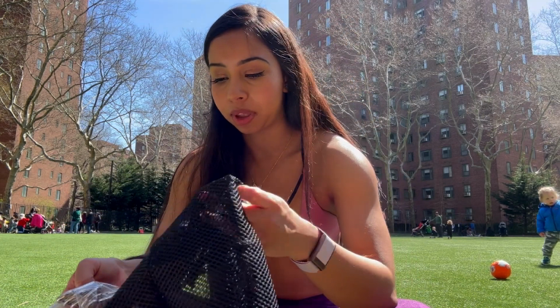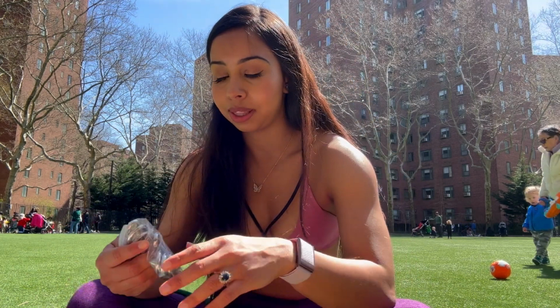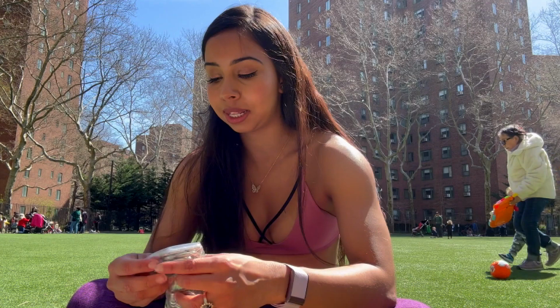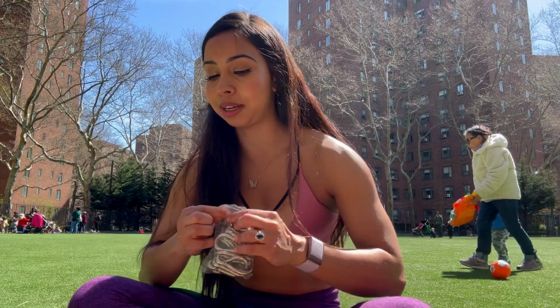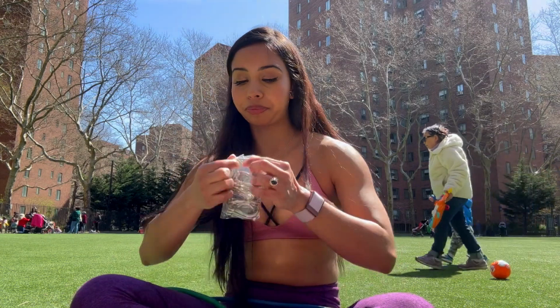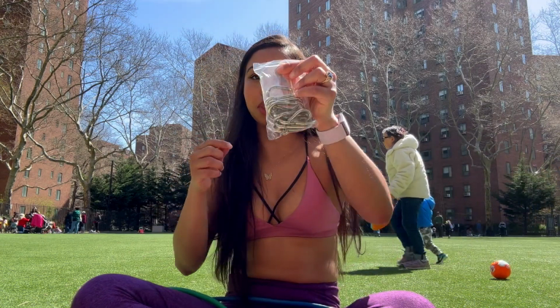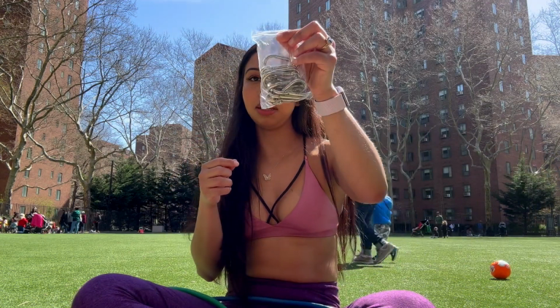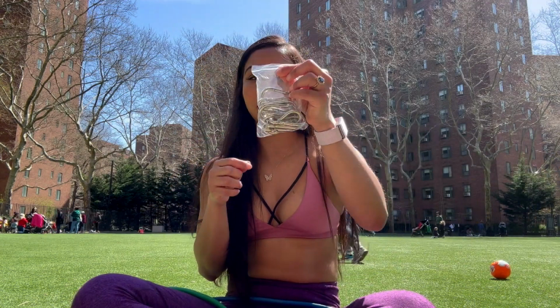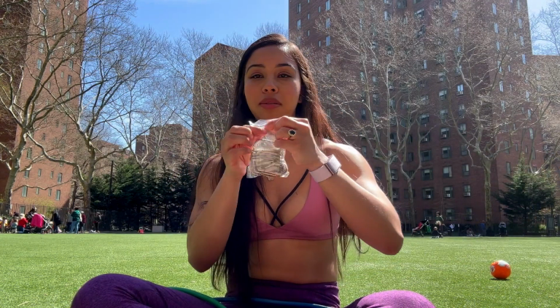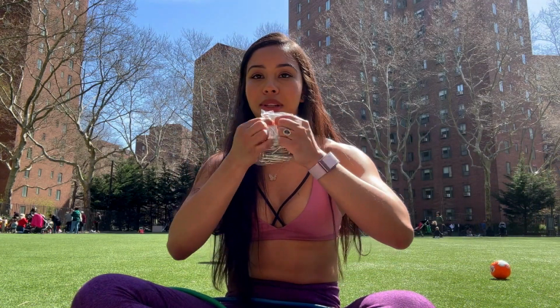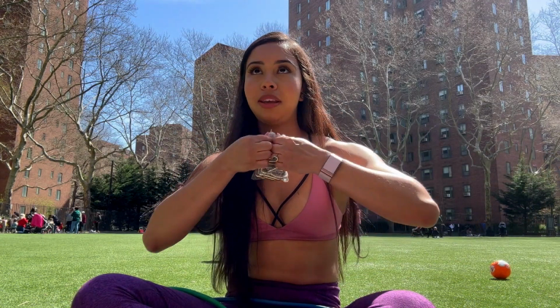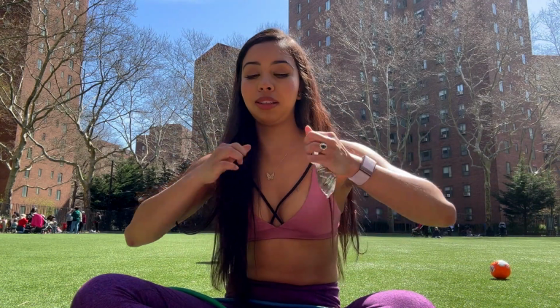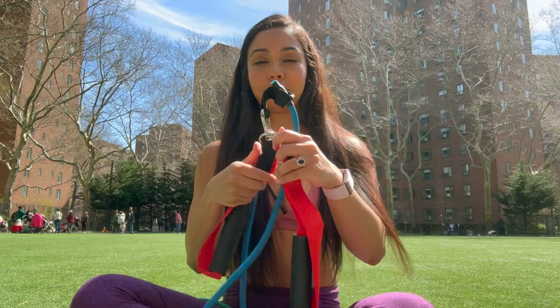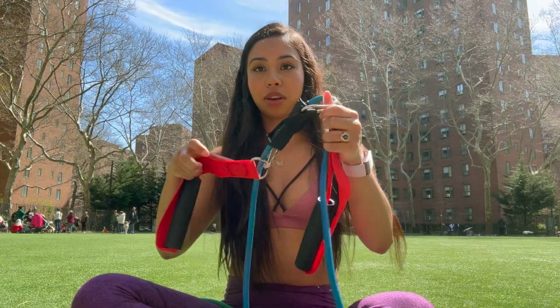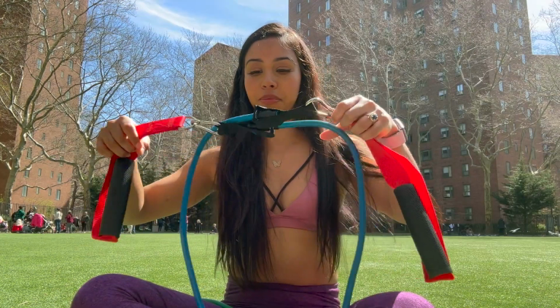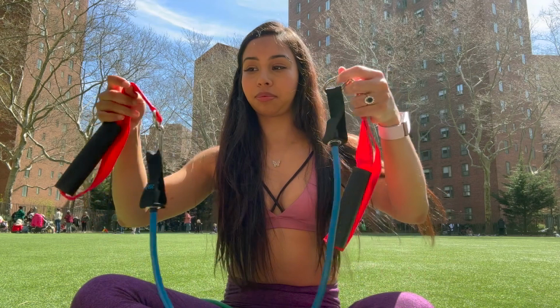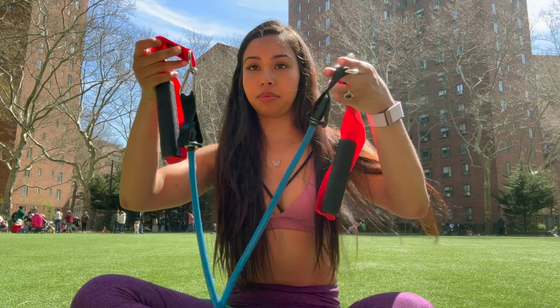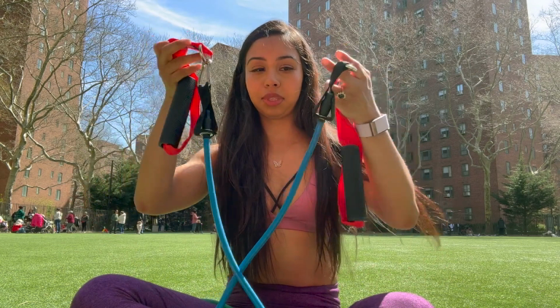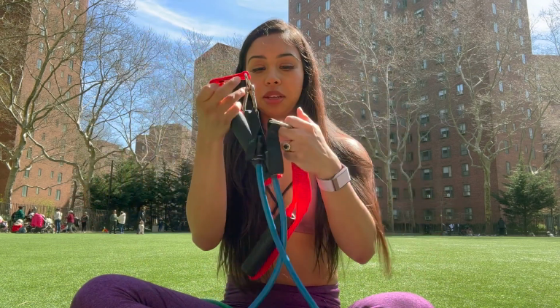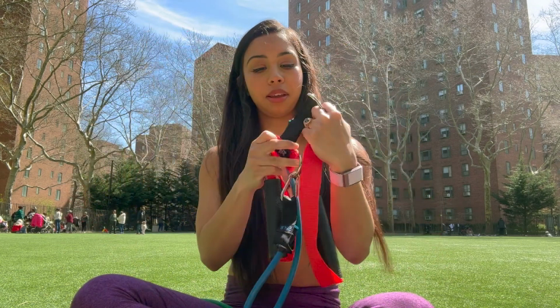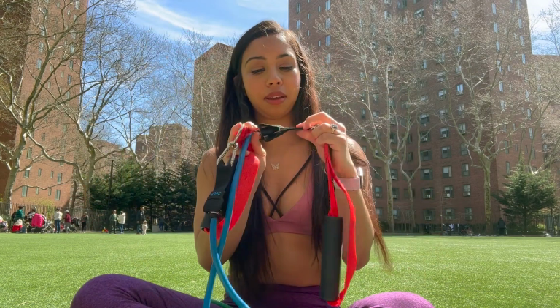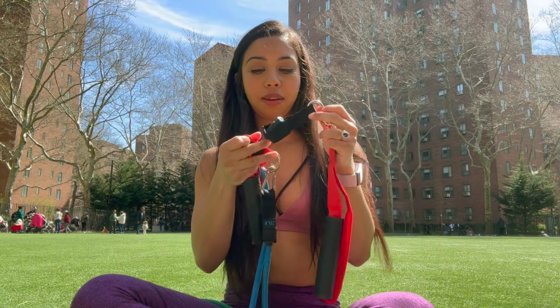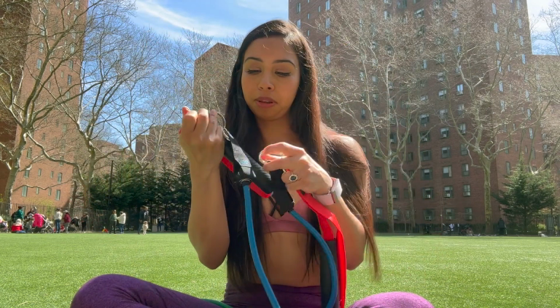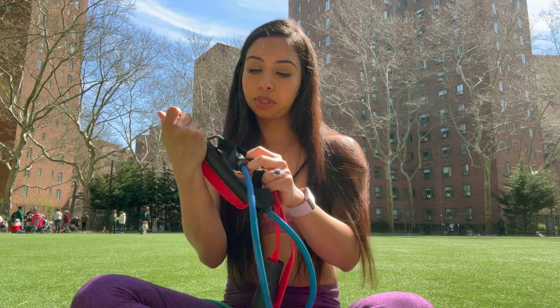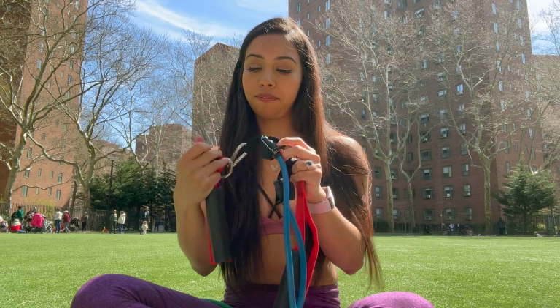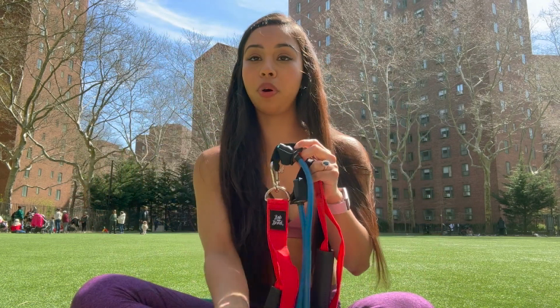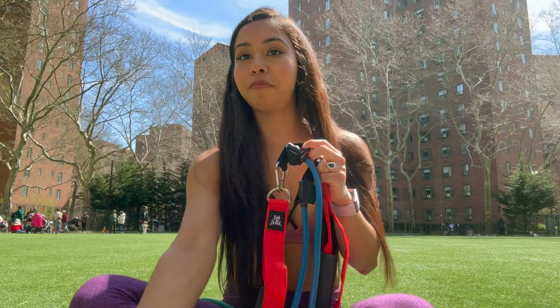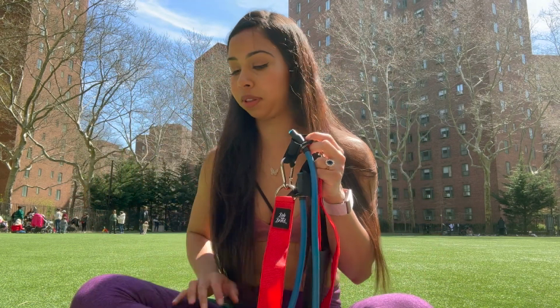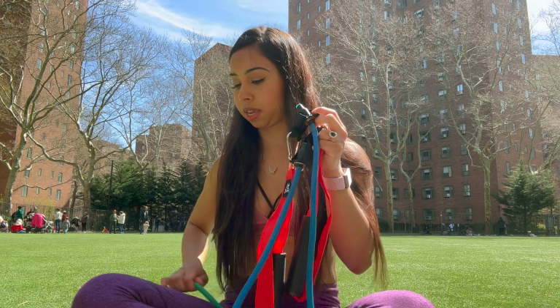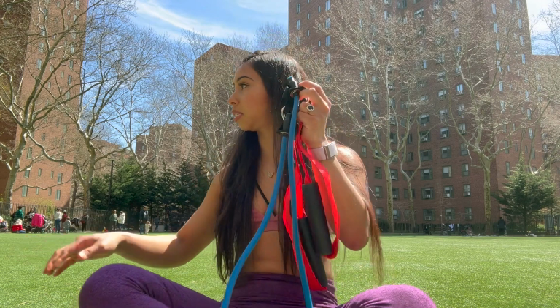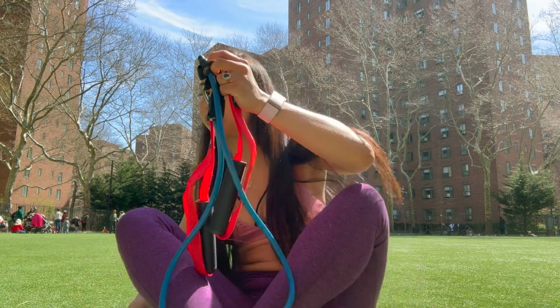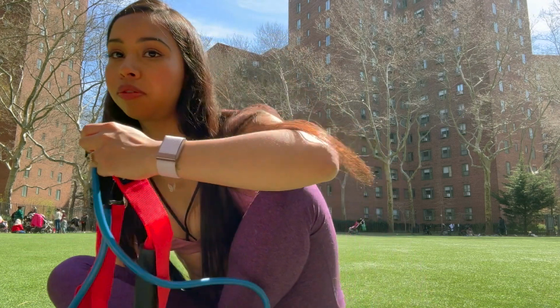Okay, let's set these up. Here are the little connectors — I hooked it up. This is on the 25 pounds, and this is how you would use it.